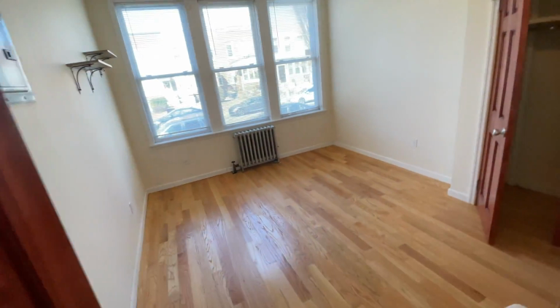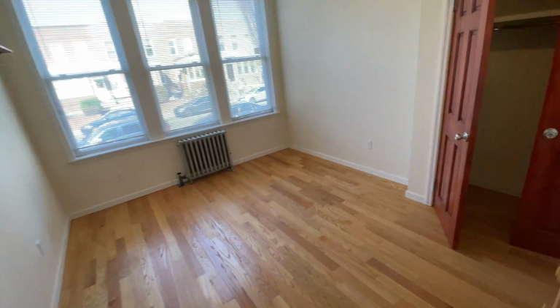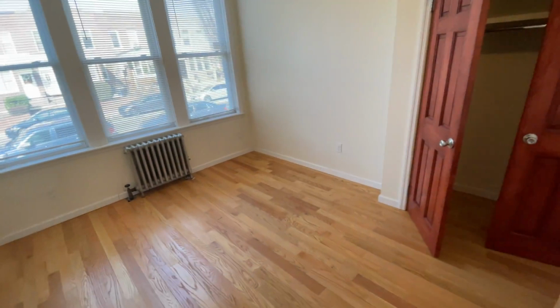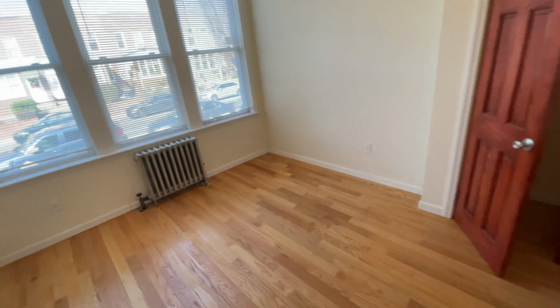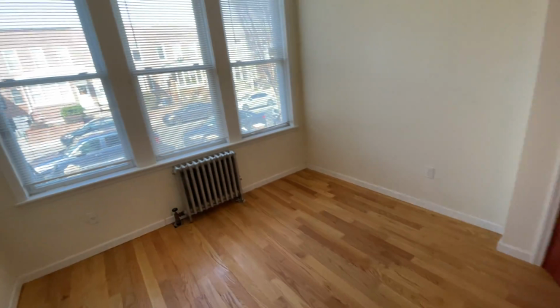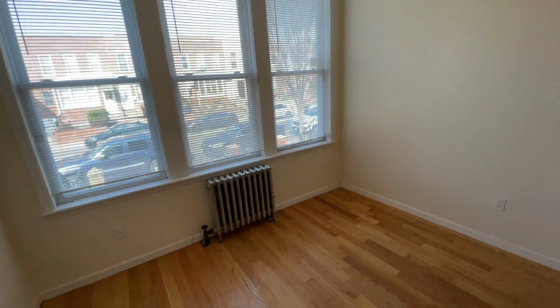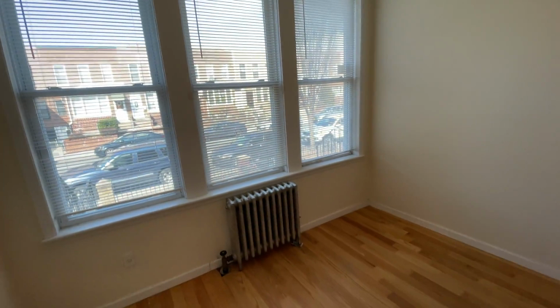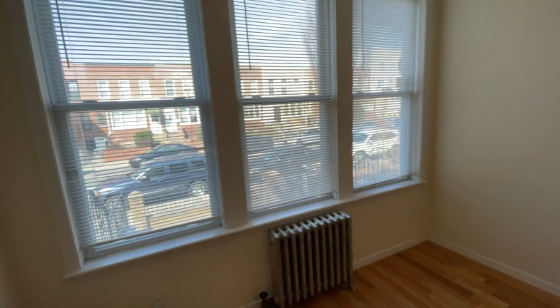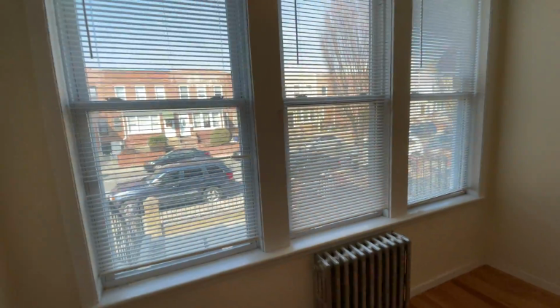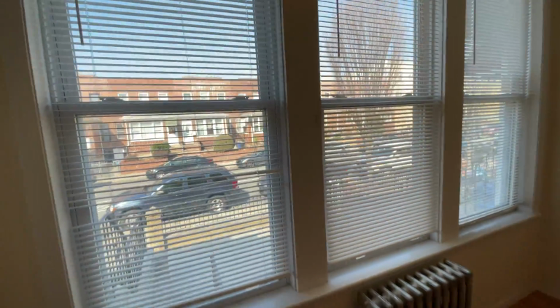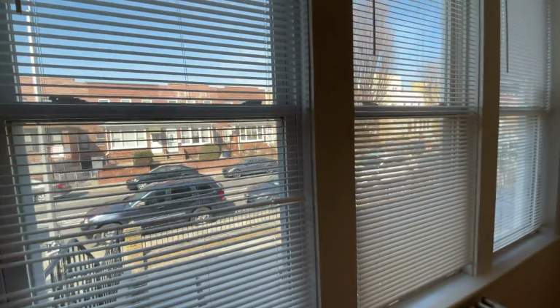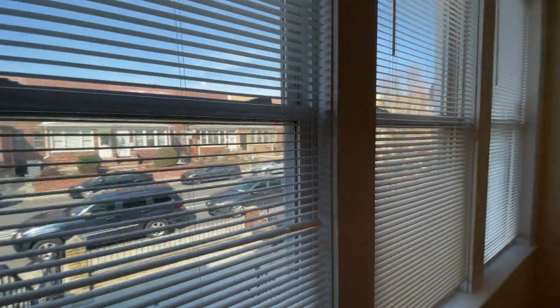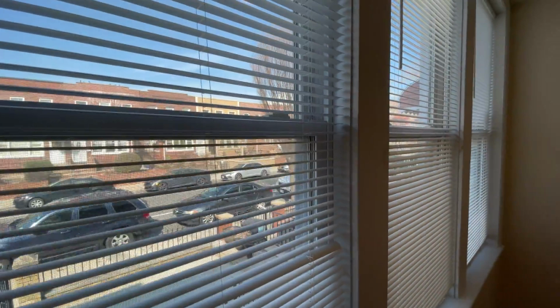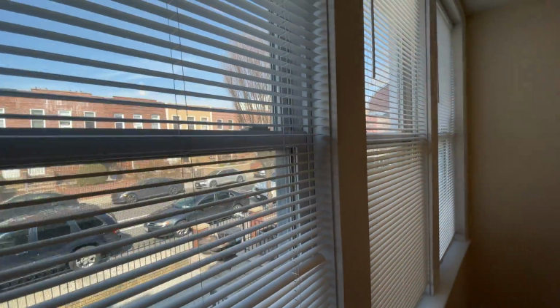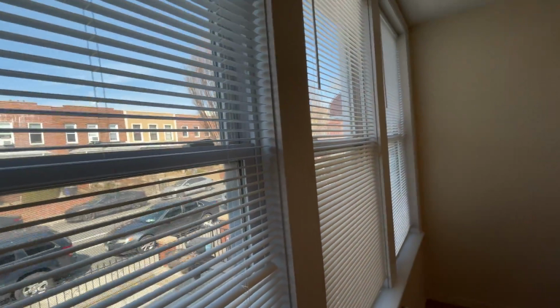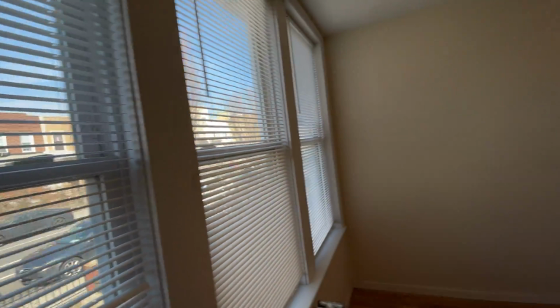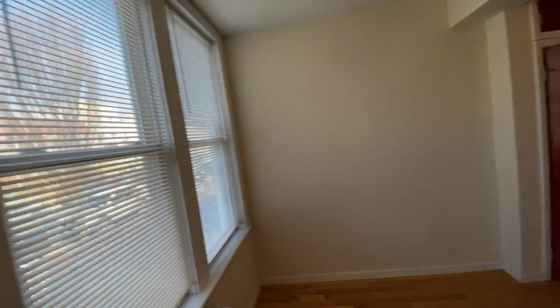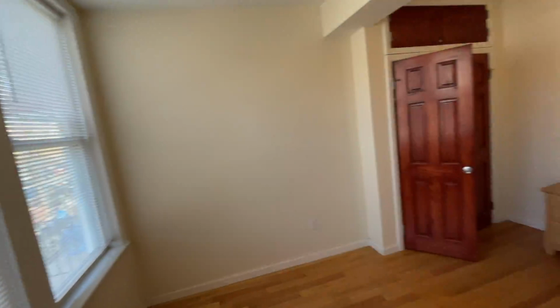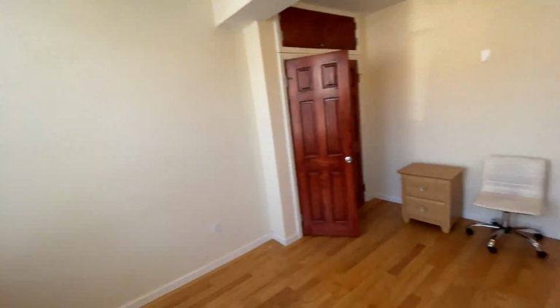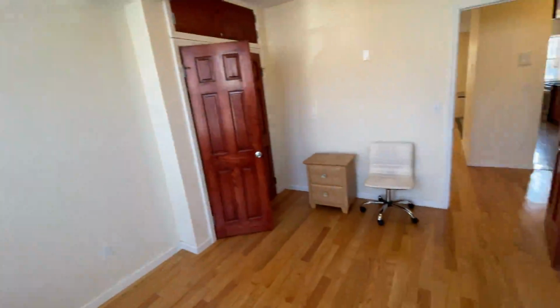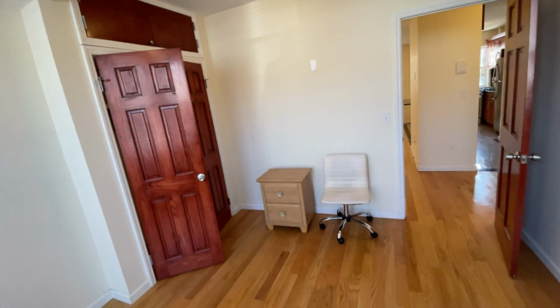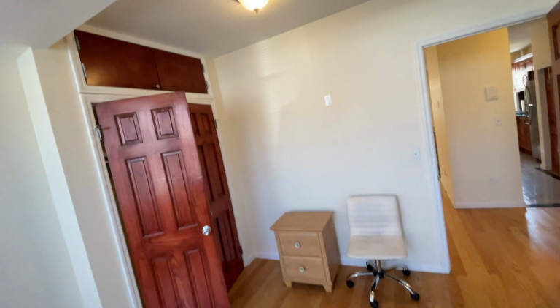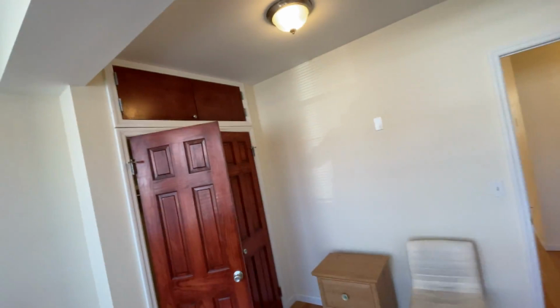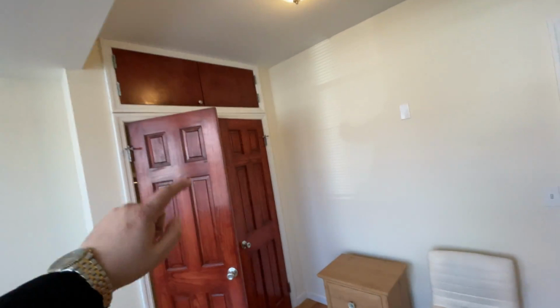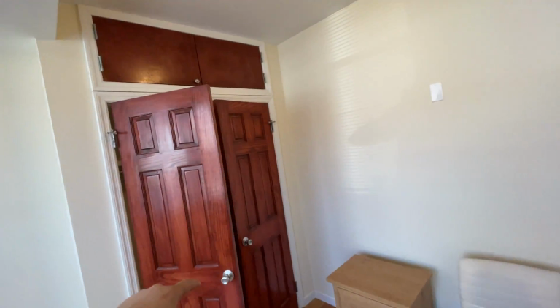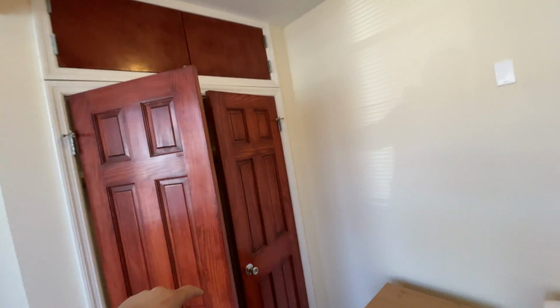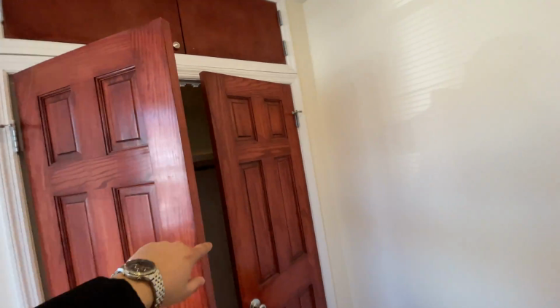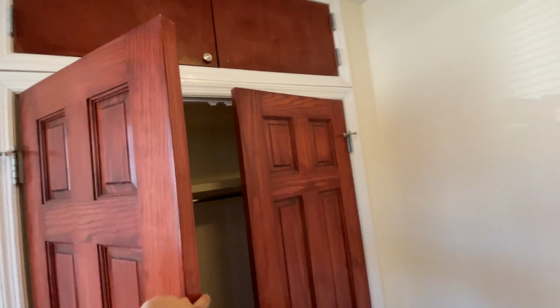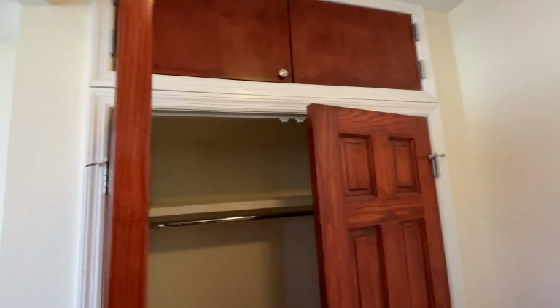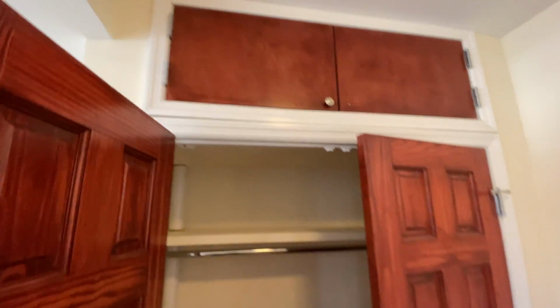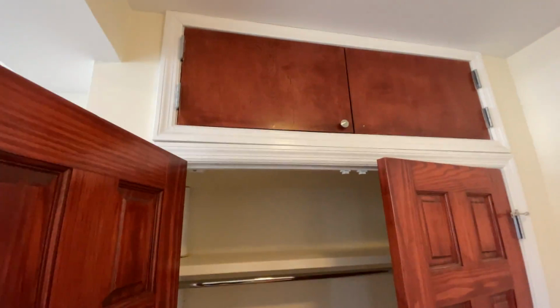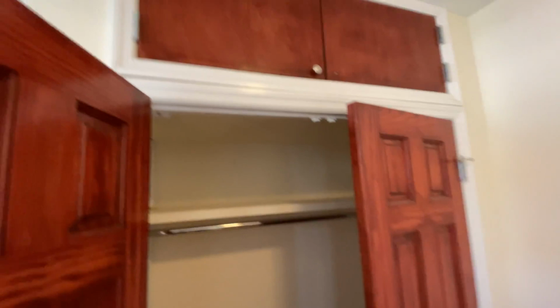Let's take a look at the bedroom, which is a pretty good queen-size bedroom. You could even fit a king-size here if you wanted to. Lots of windows and lots of natural light coming in.